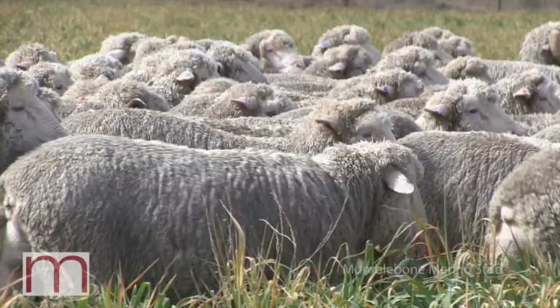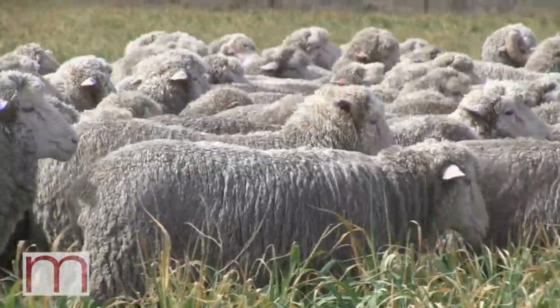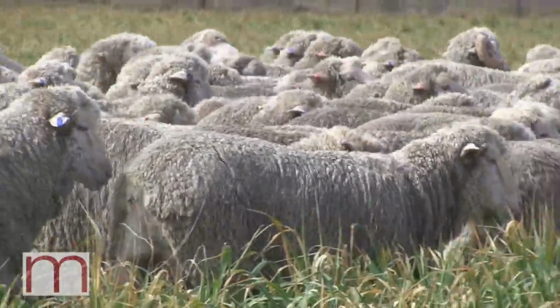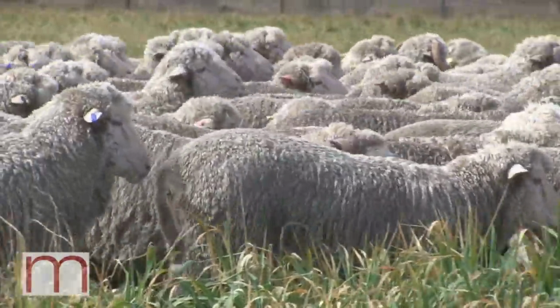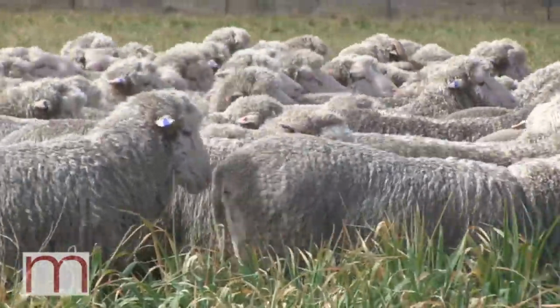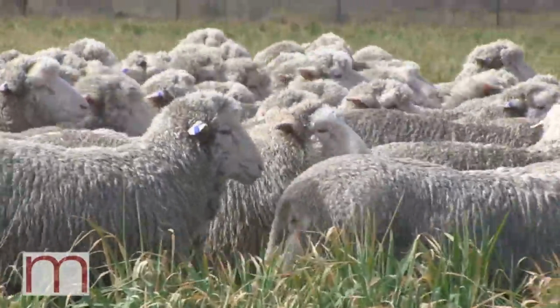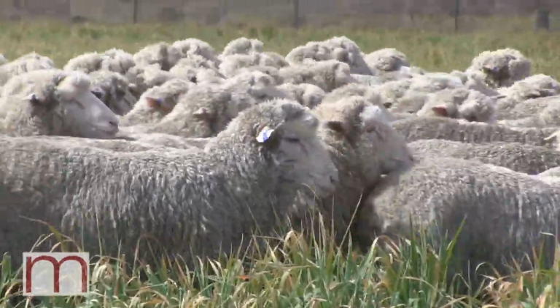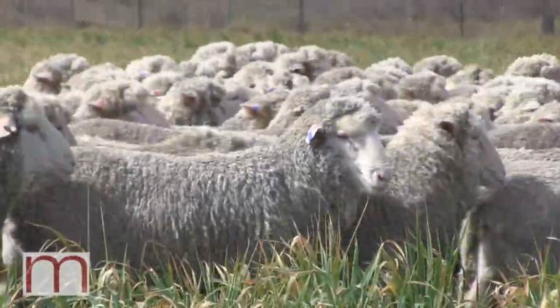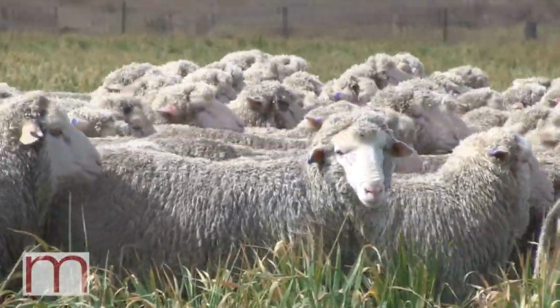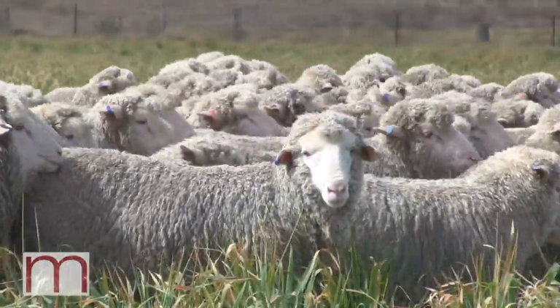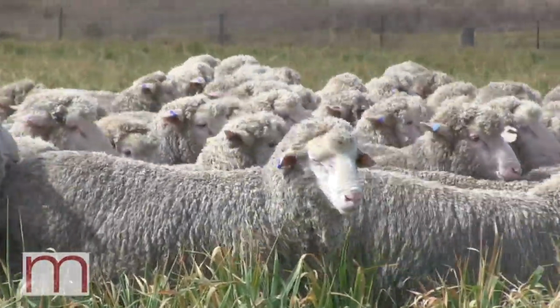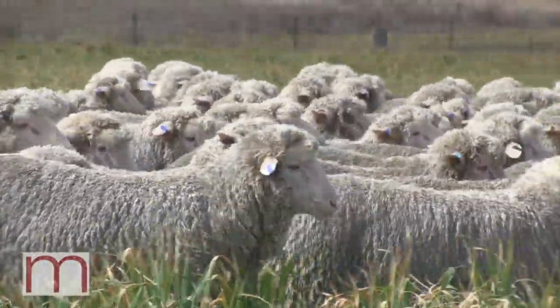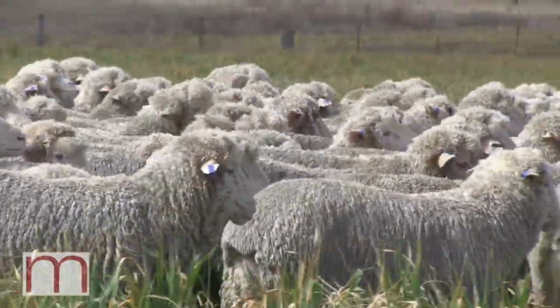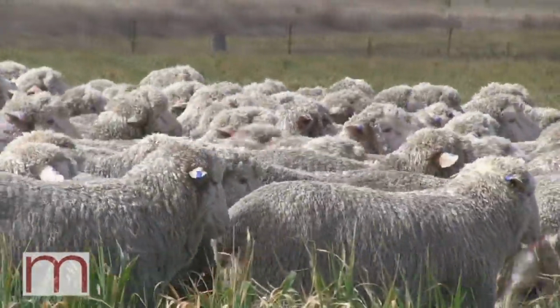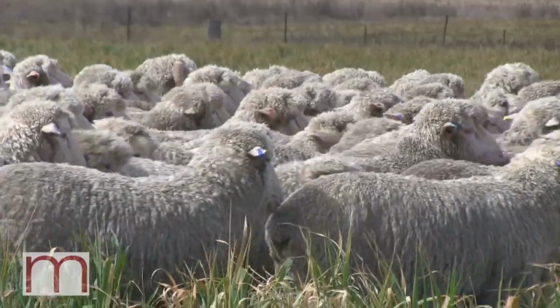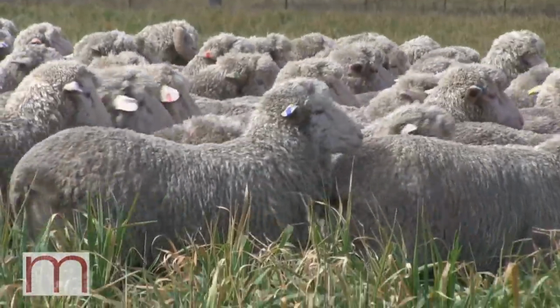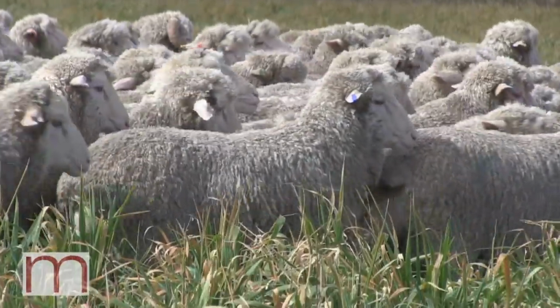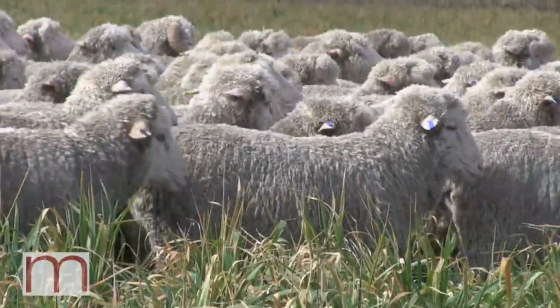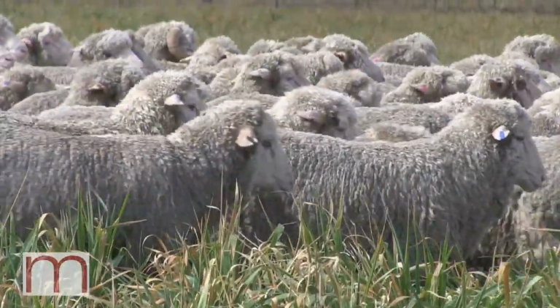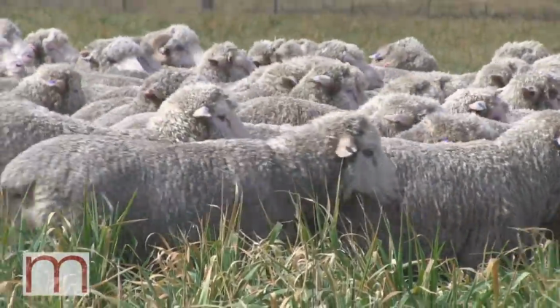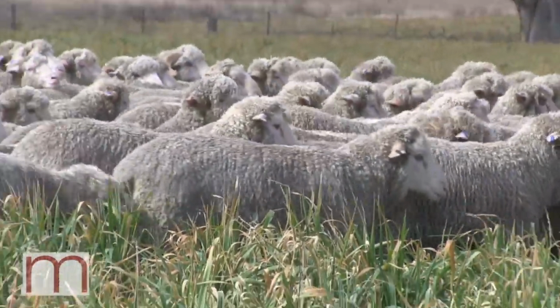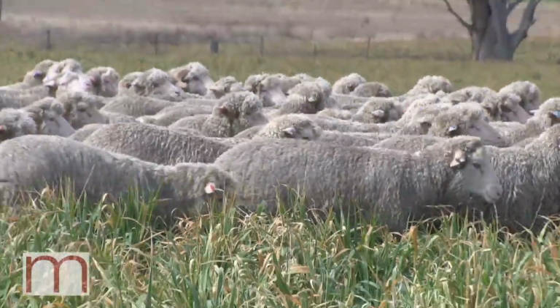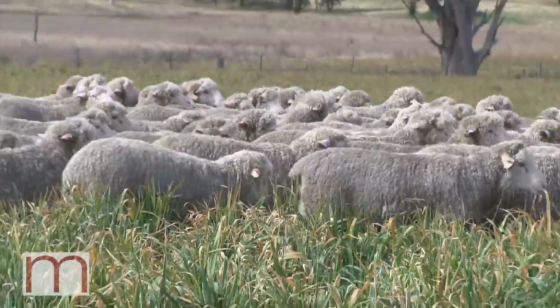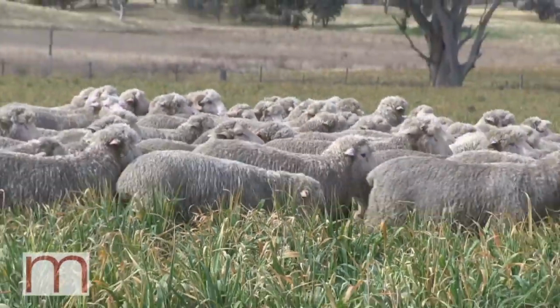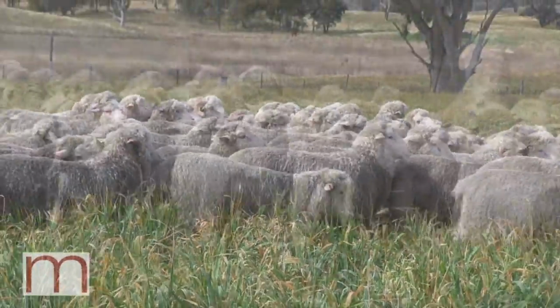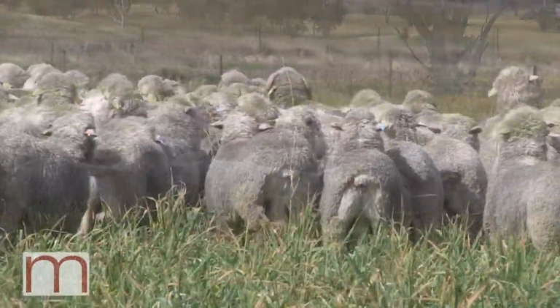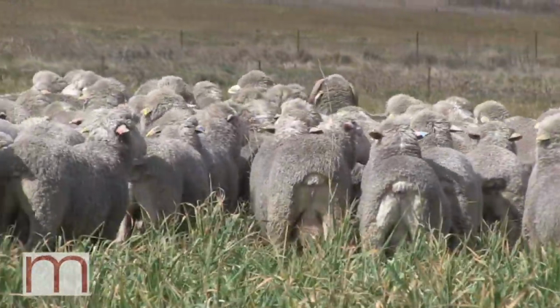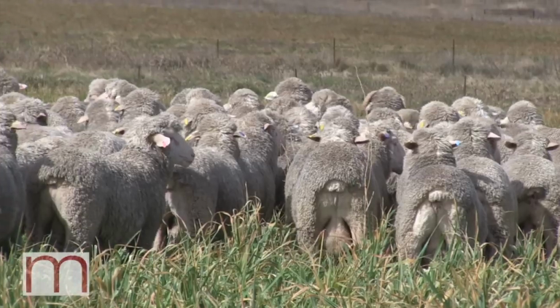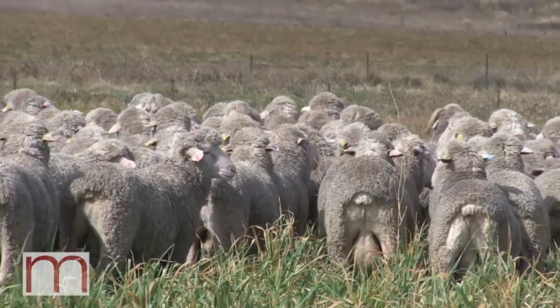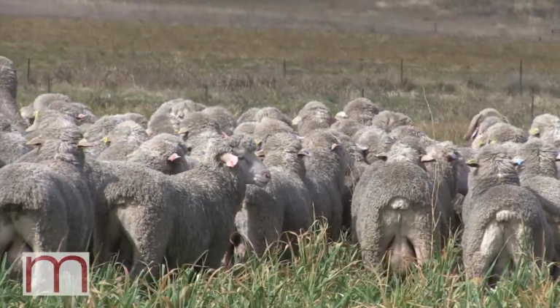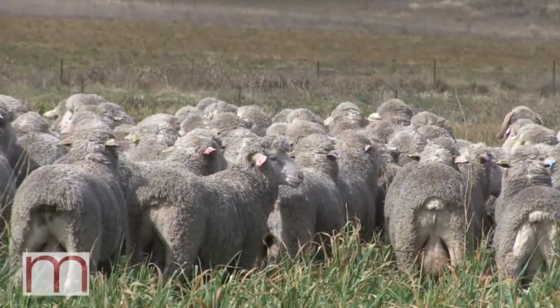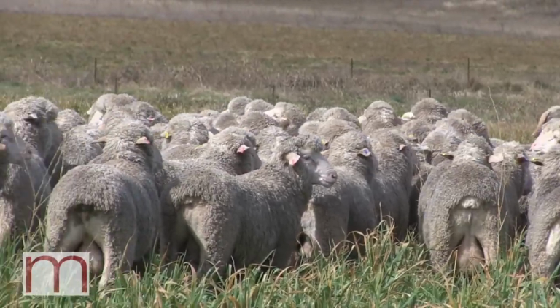A lot more polled rams this year, and it's been a massive step up with the muscle and fat, which are the traits we've been driving pretty heavily for the last few years. That's really coming through in this year's drop, so it's pretty exciting to see it all taking shape.